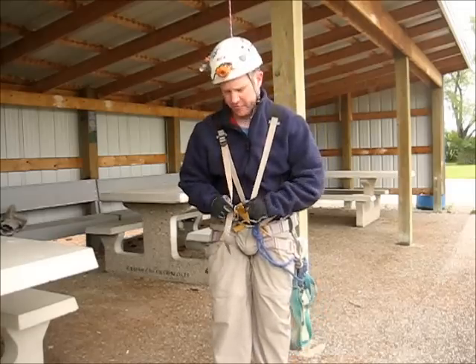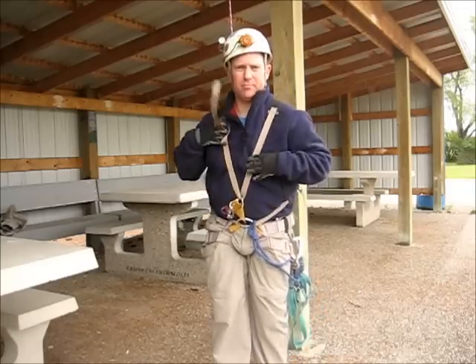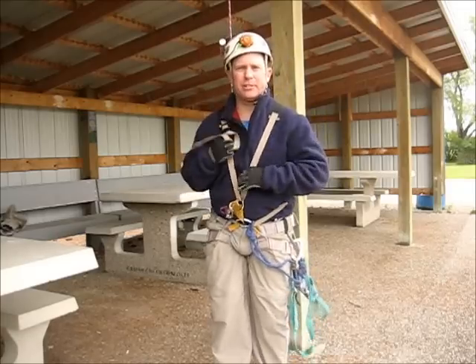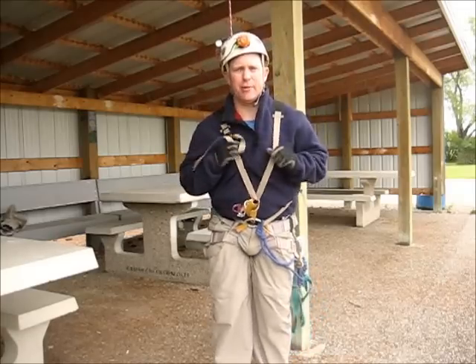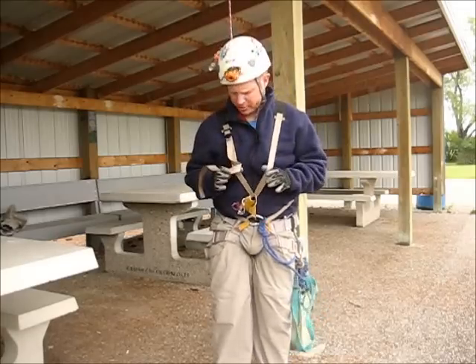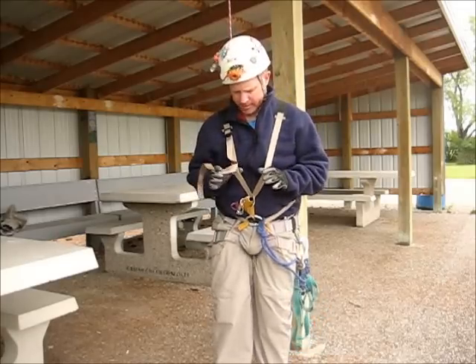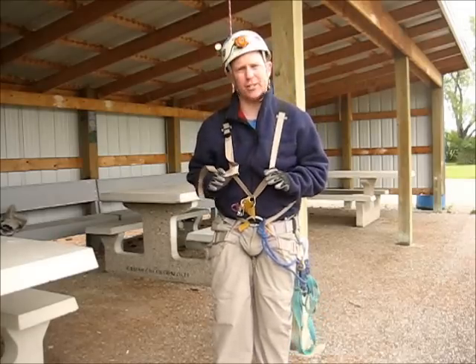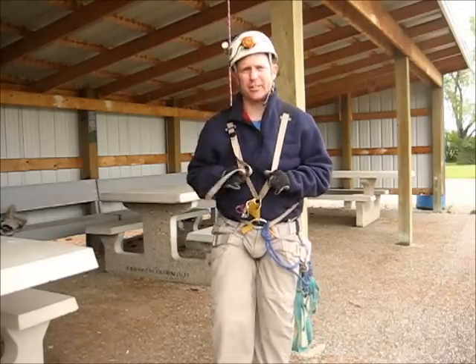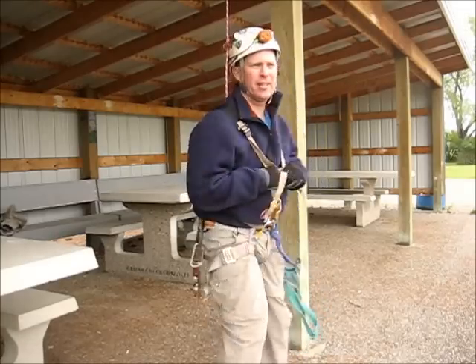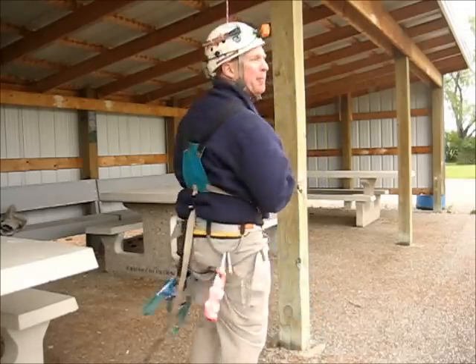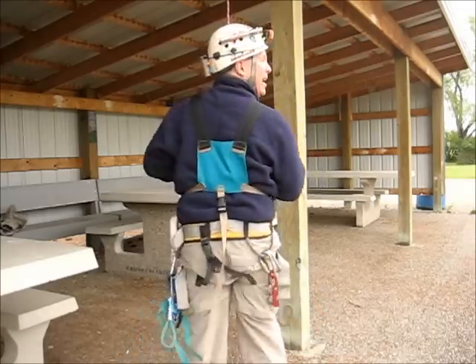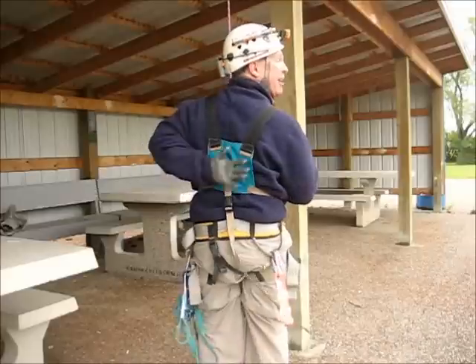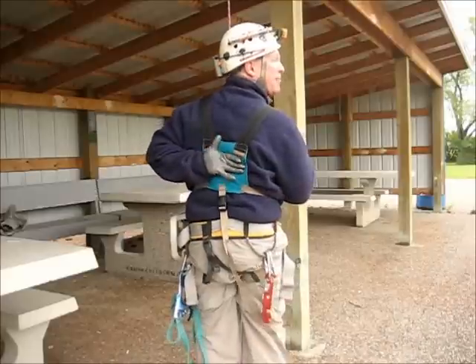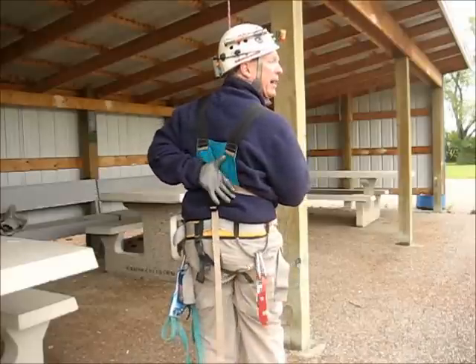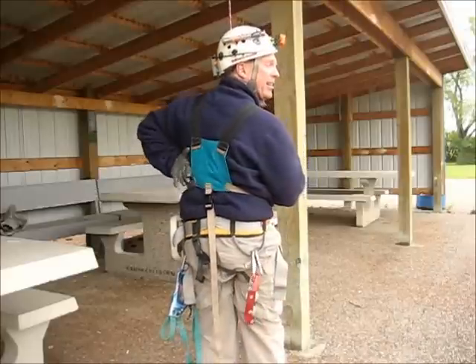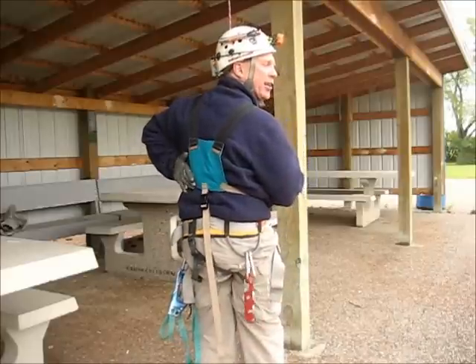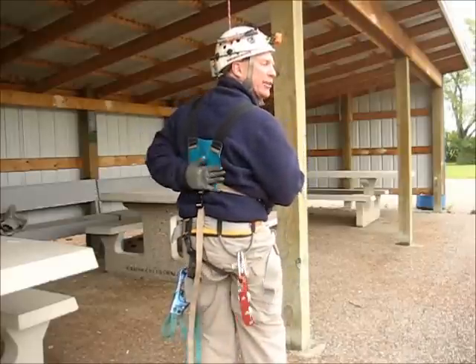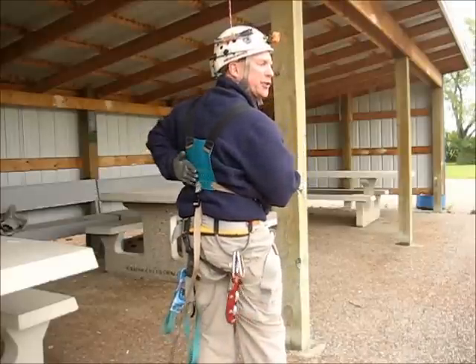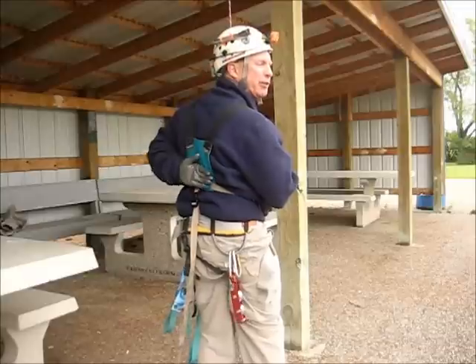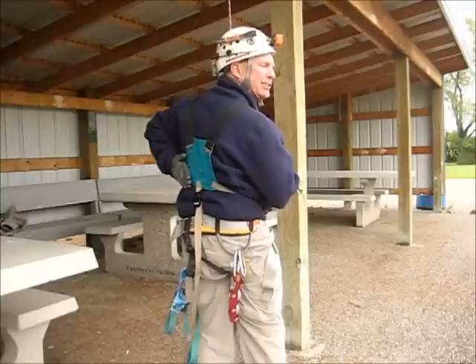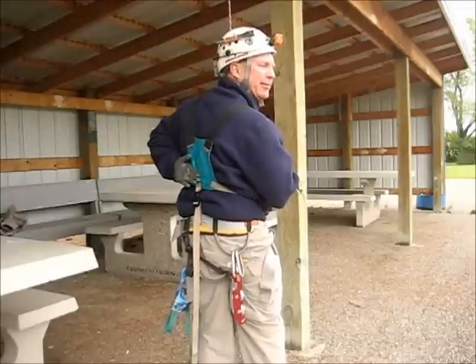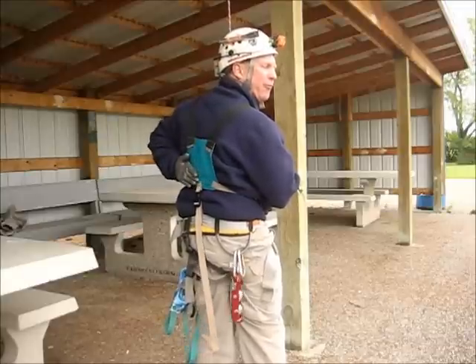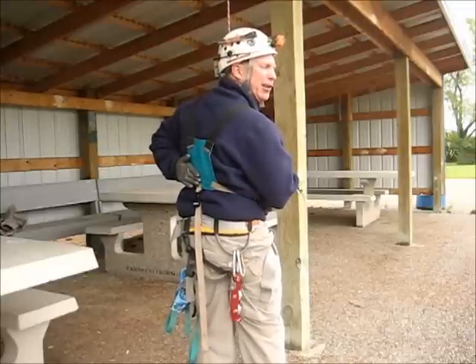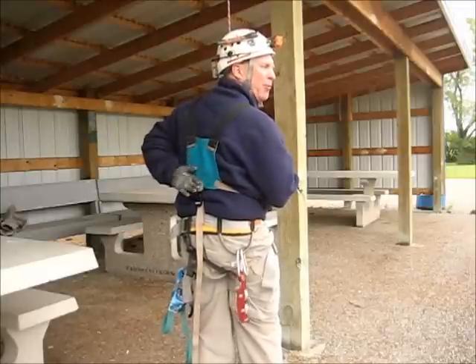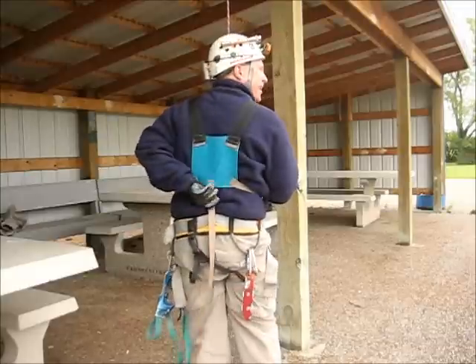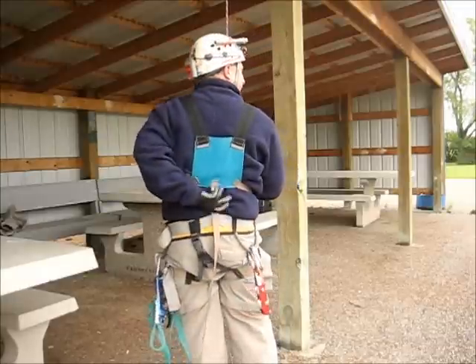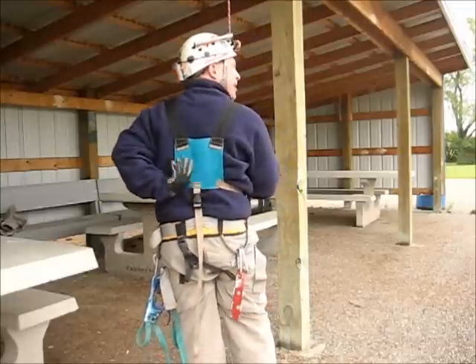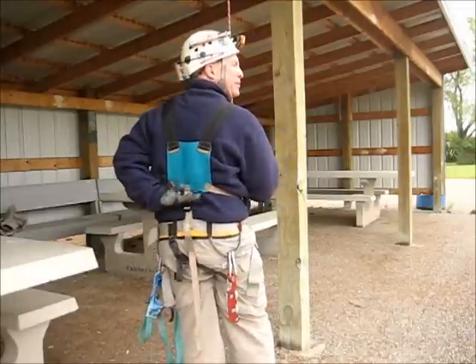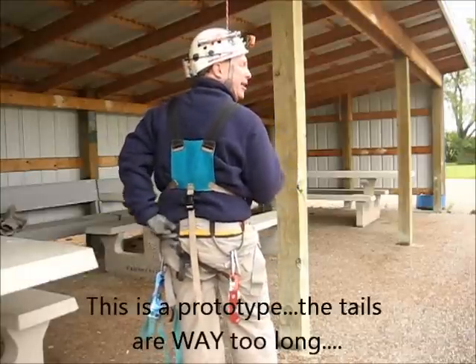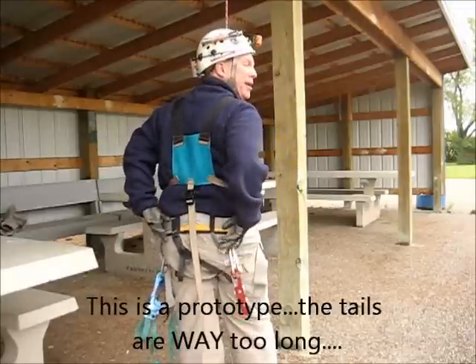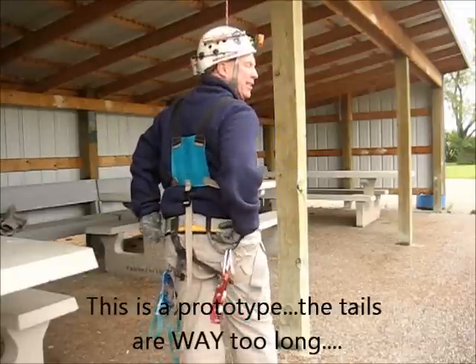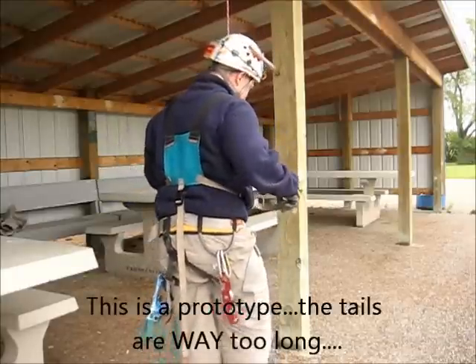The front is the same as any other regular H harness, but the back, I've got a big back pad which should spread that force out a little bit more, and I've got my suspender strap to help keep my seat harness up.